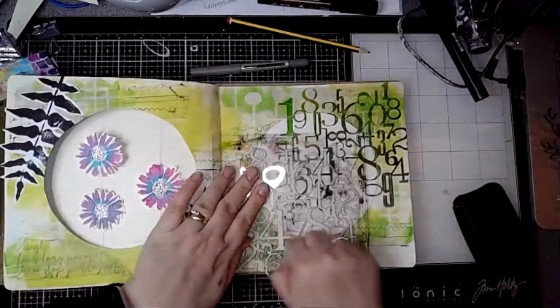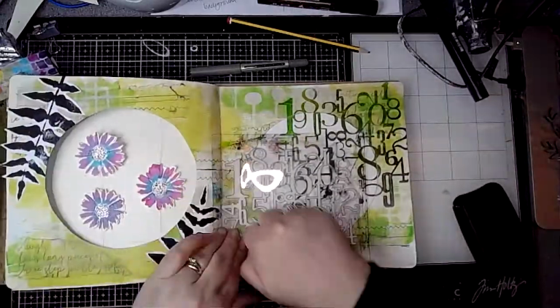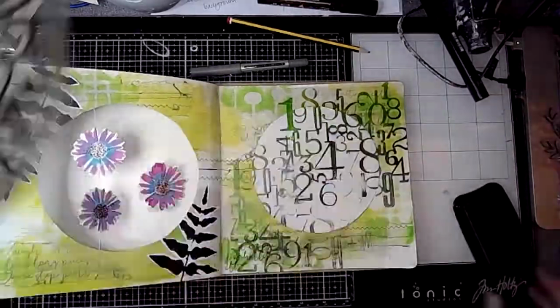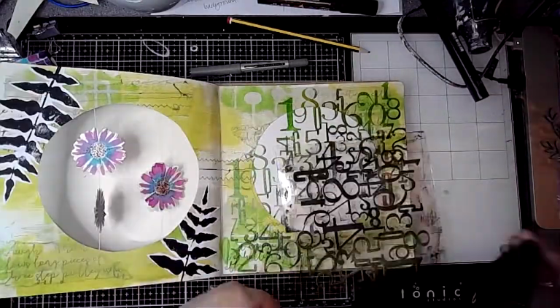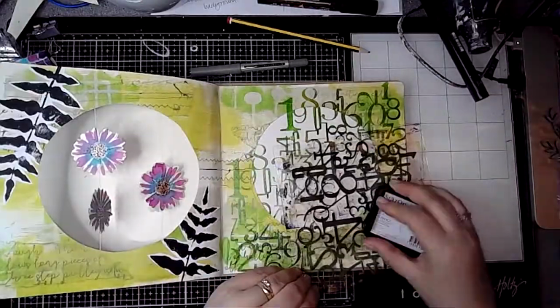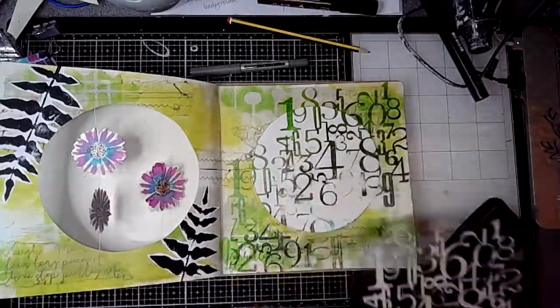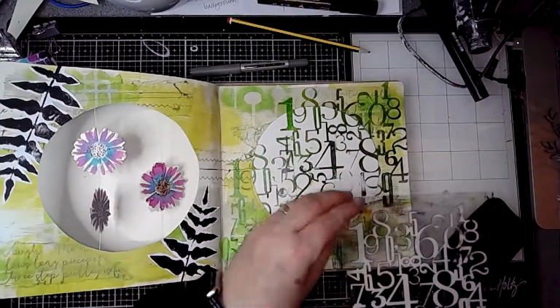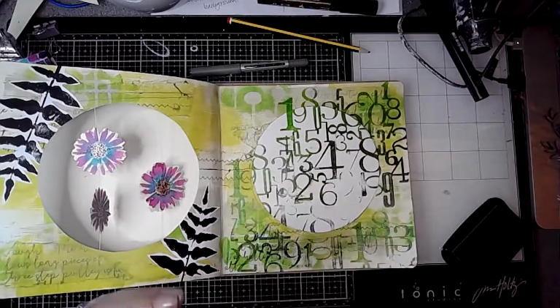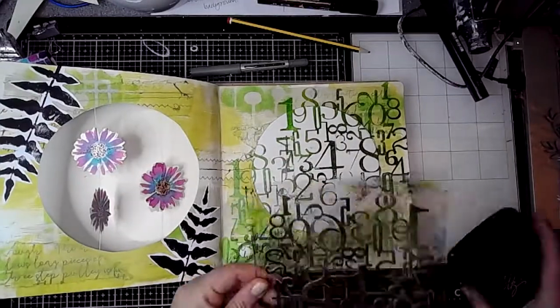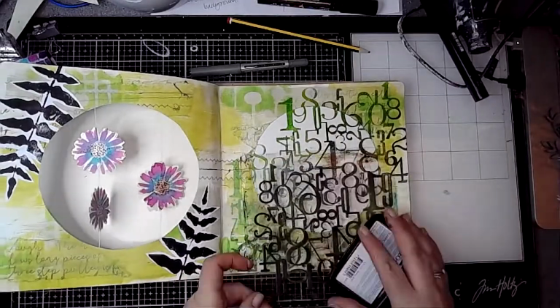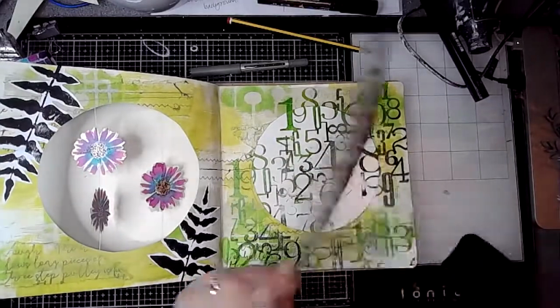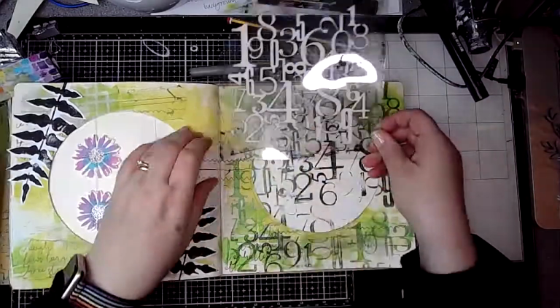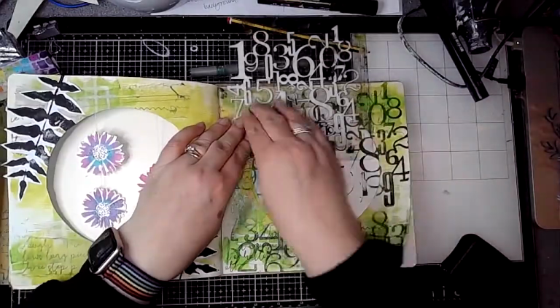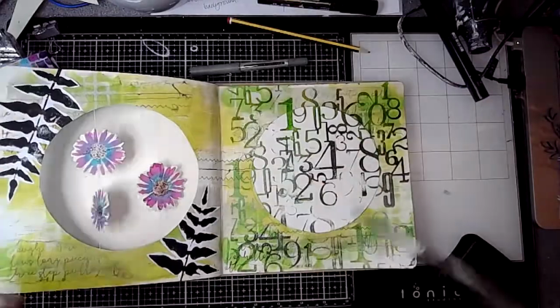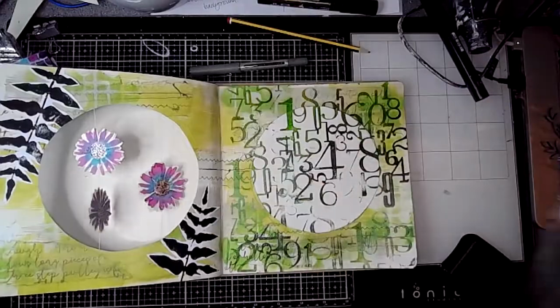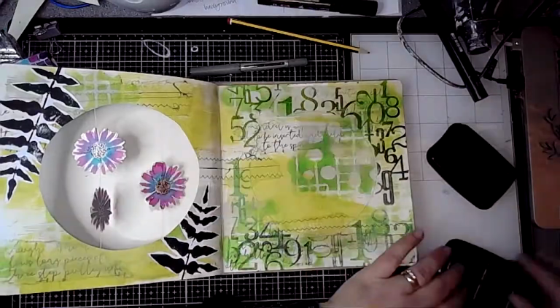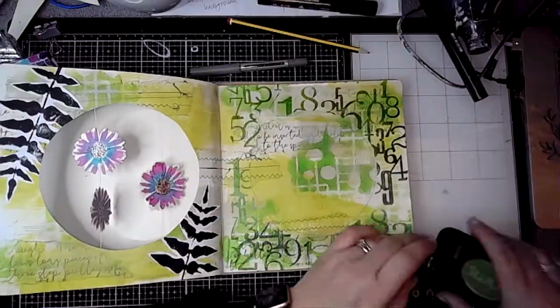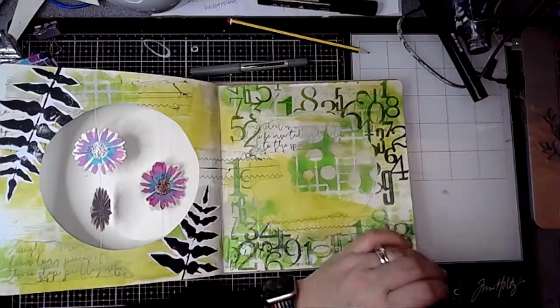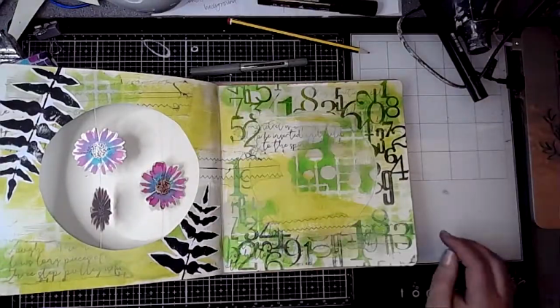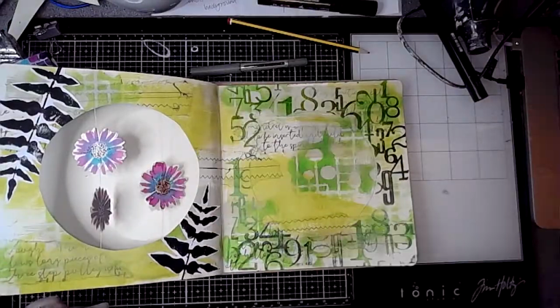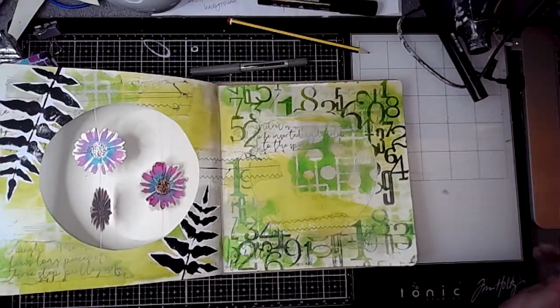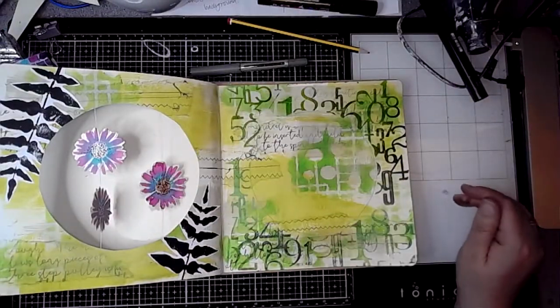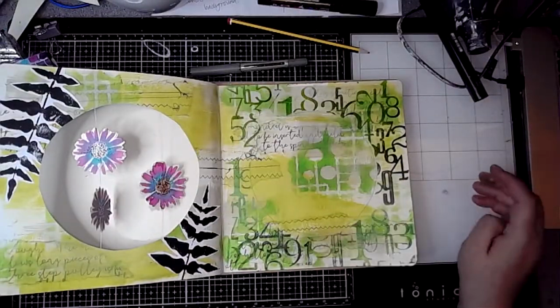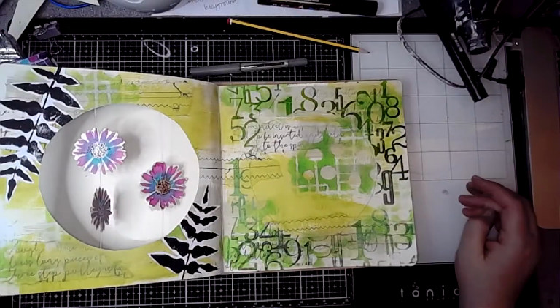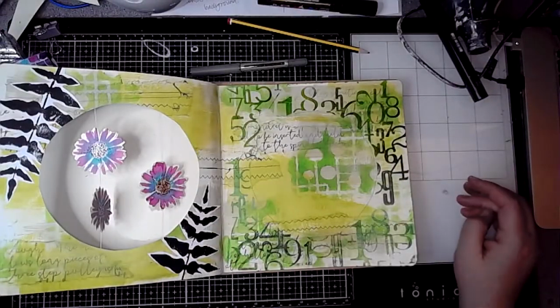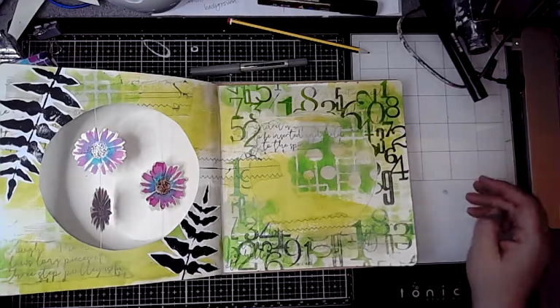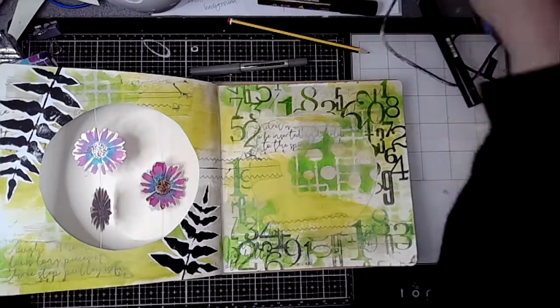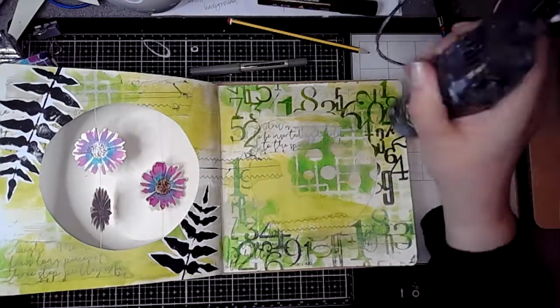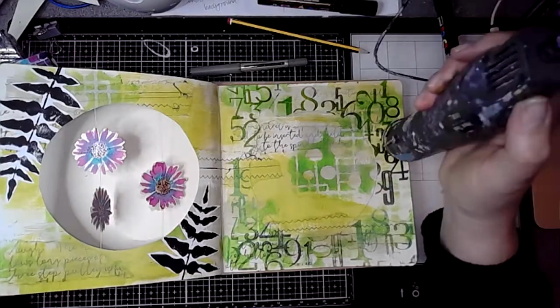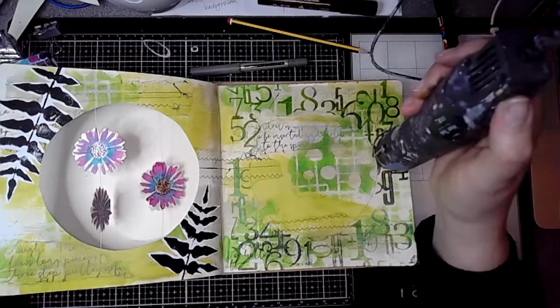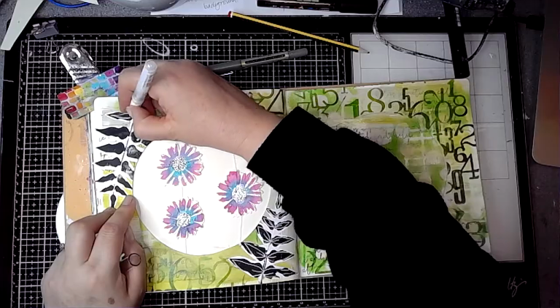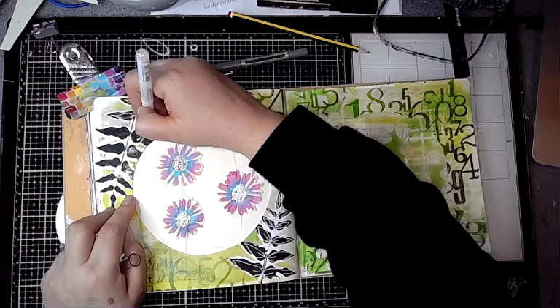The circle that I cut out I've used to mask off an area on the right-hand page, and then I've added some stamping there as well.